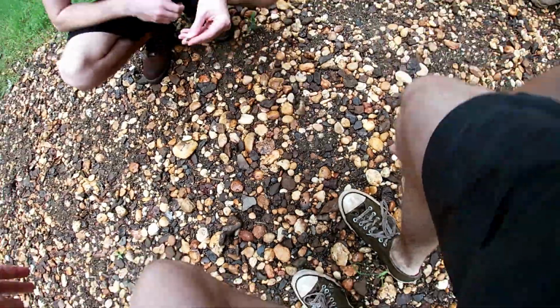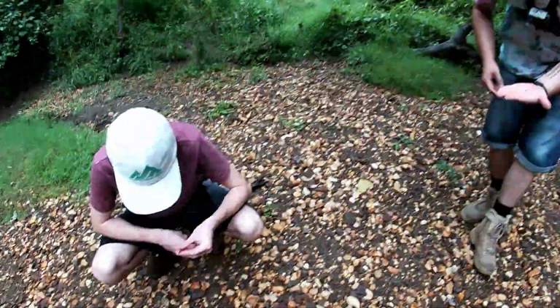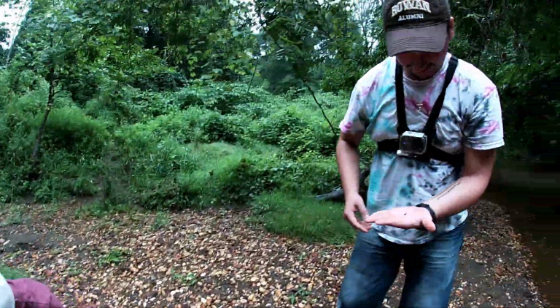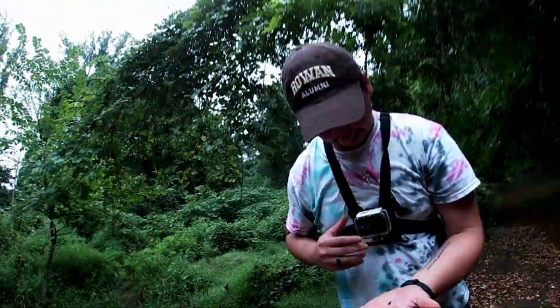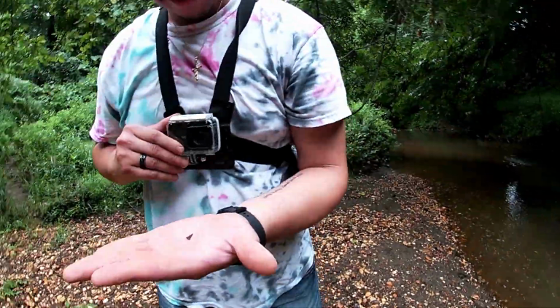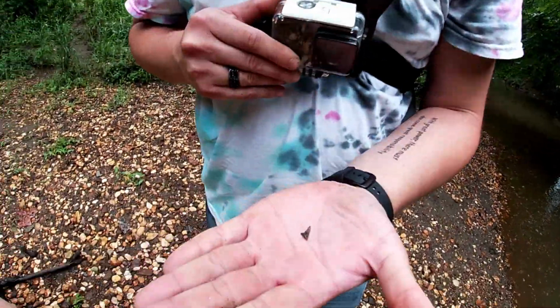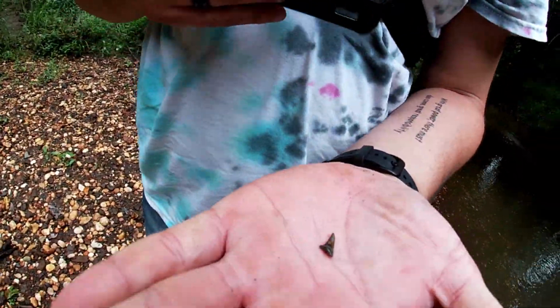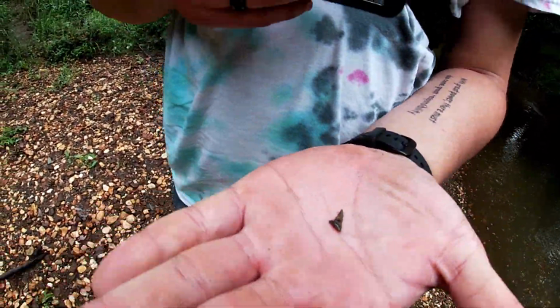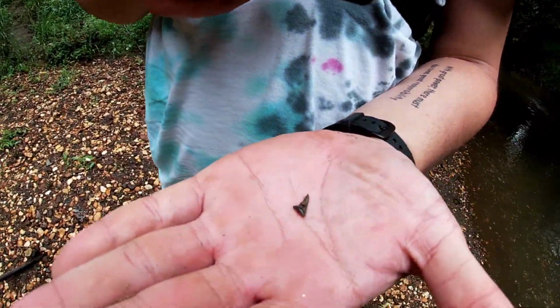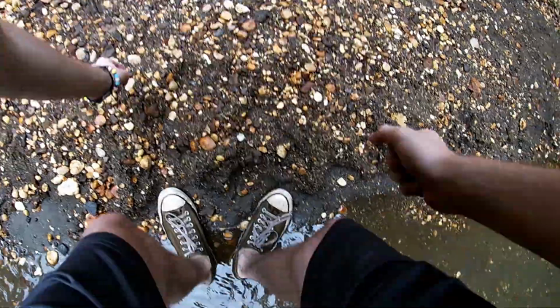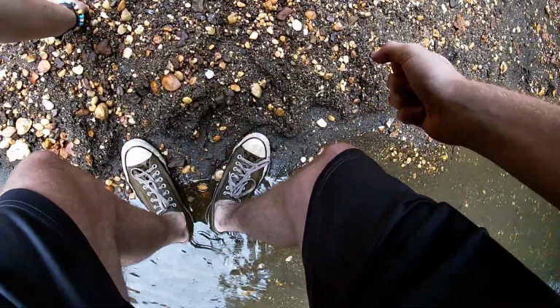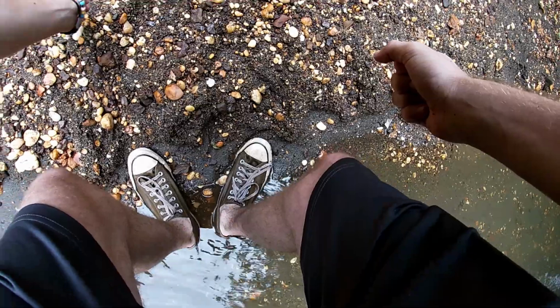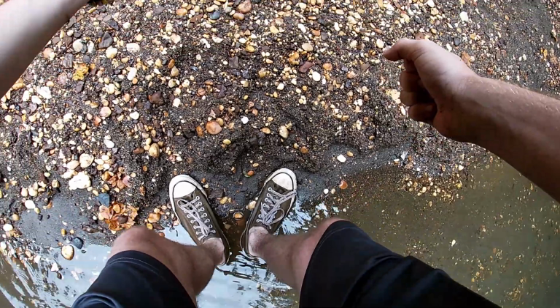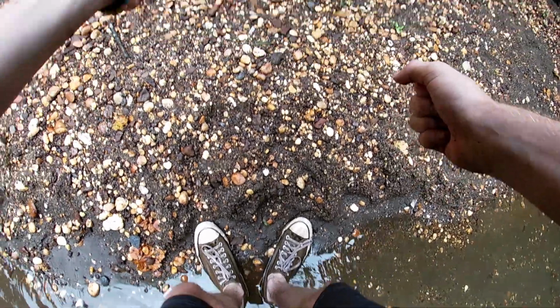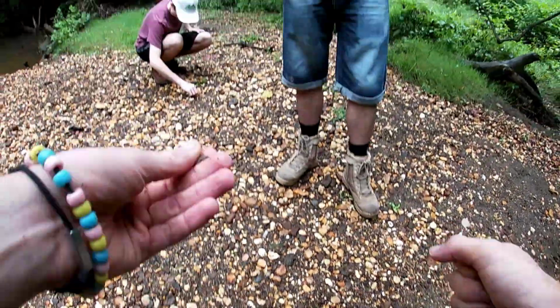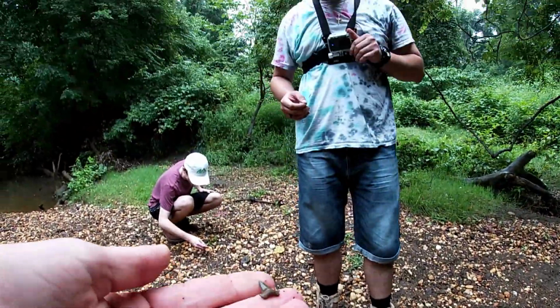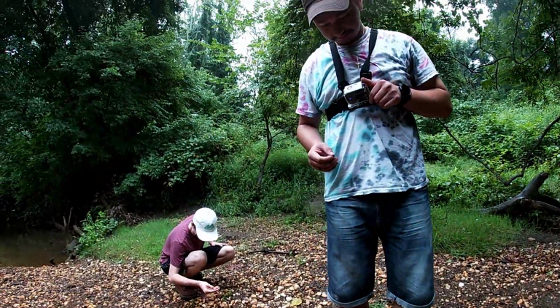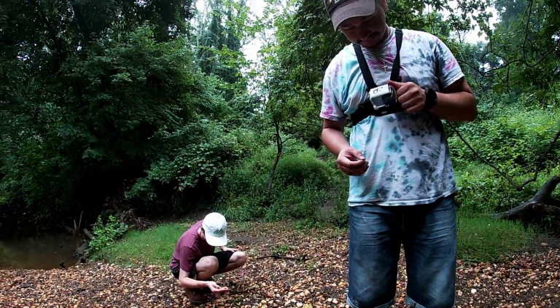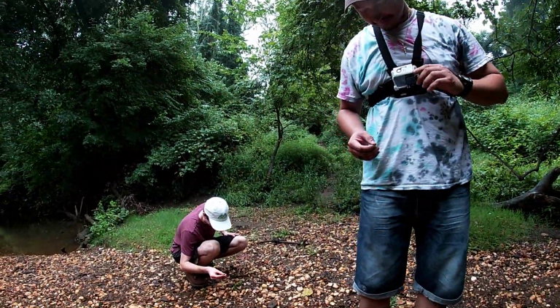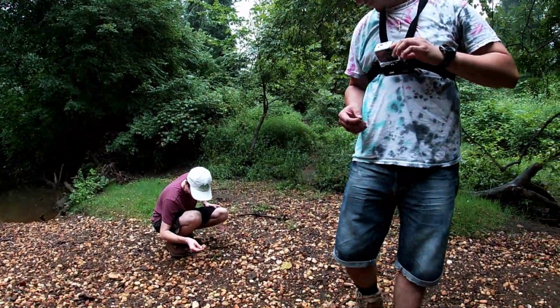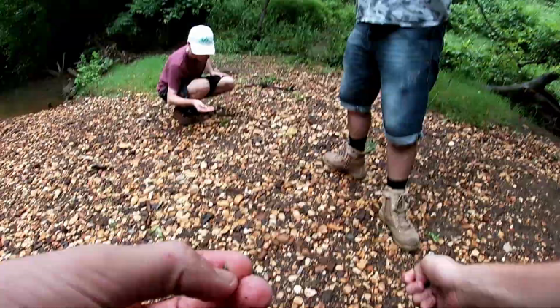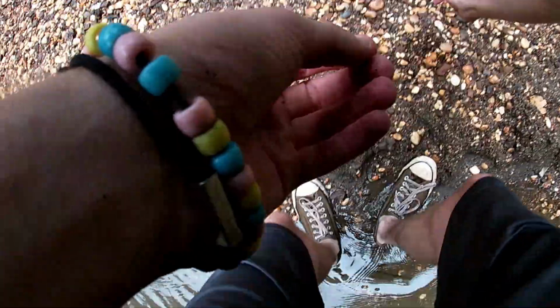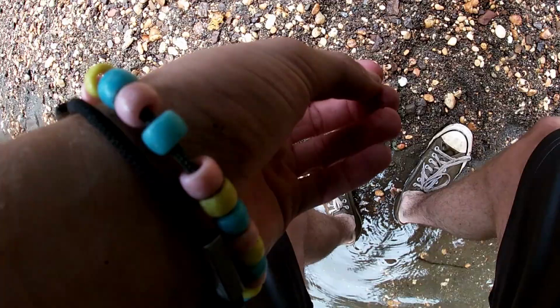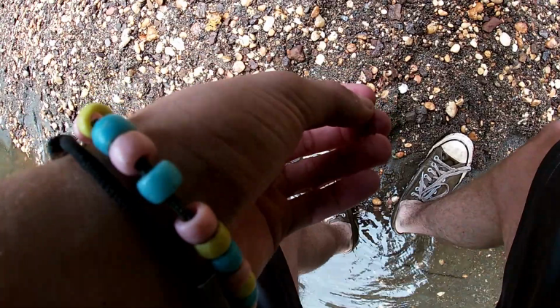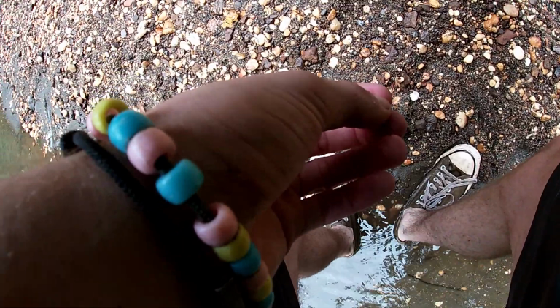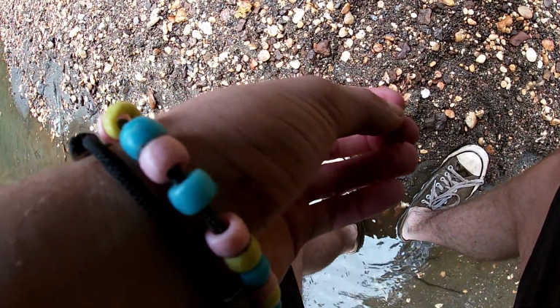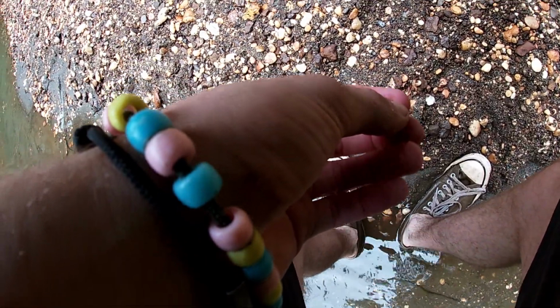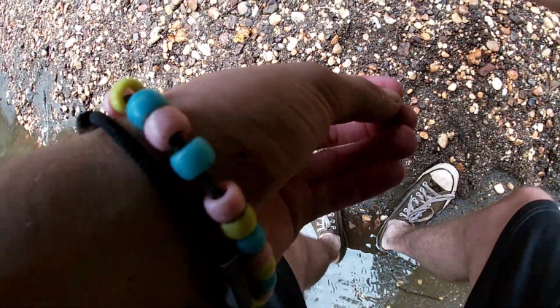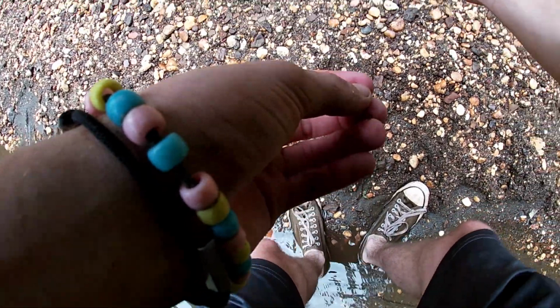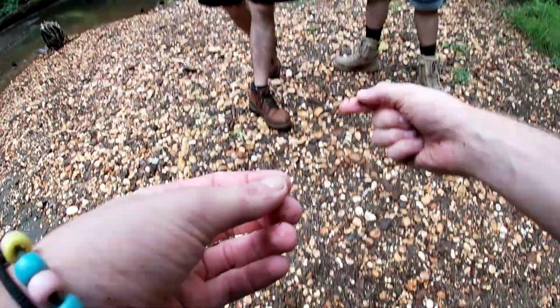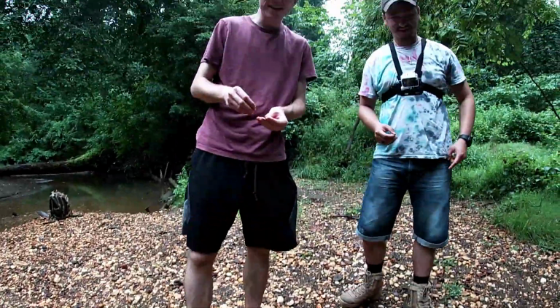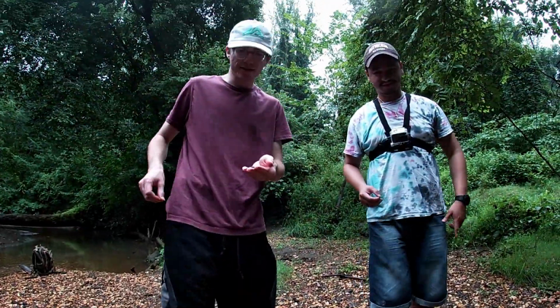Another find — yeah, that's a good one. Here's one right here — a nice little Cretalamna. I just found one too. And here is another decent goblin shark tooth.